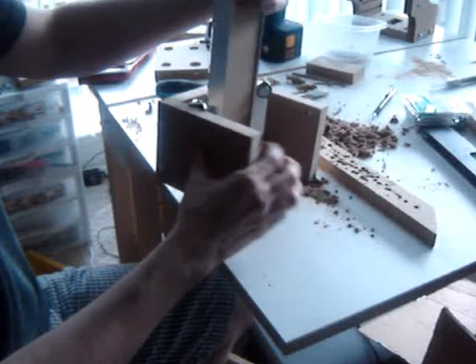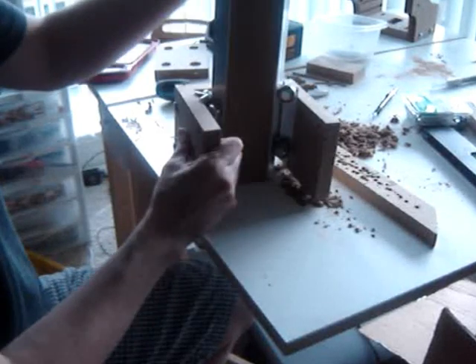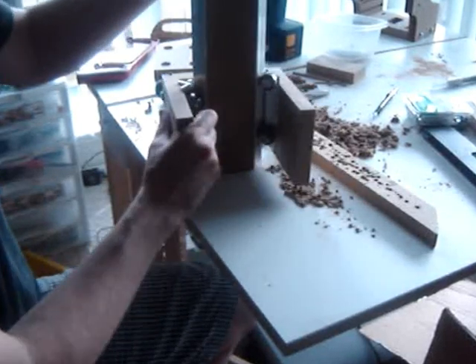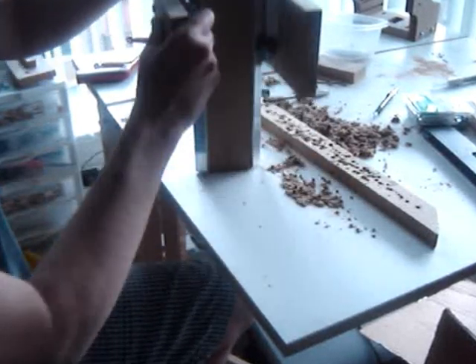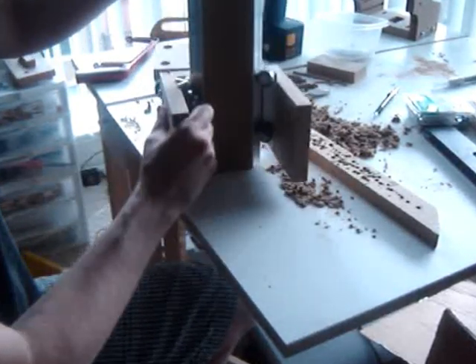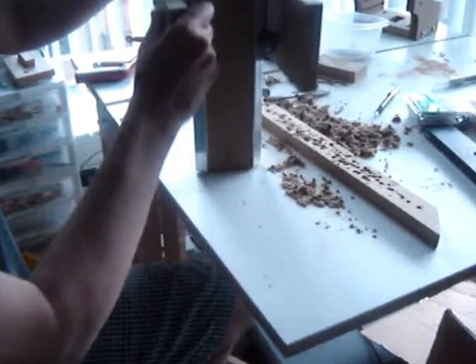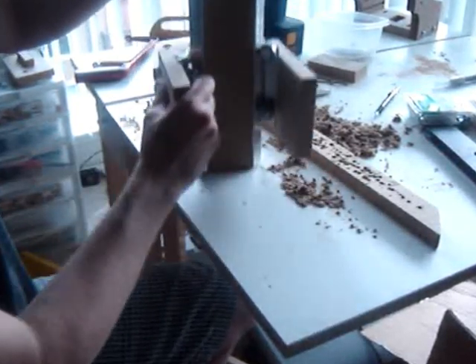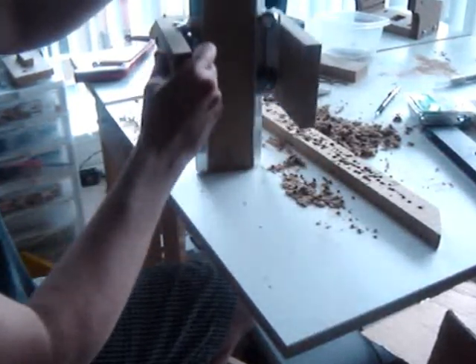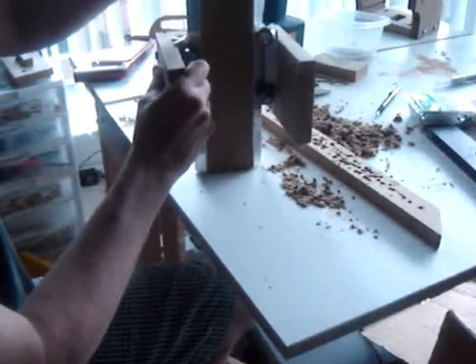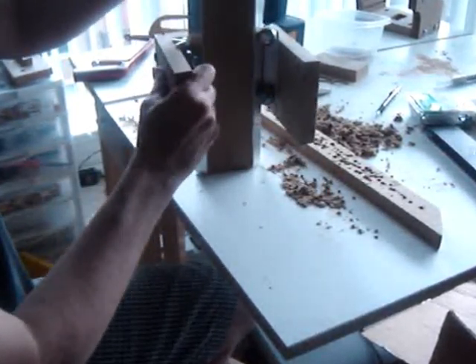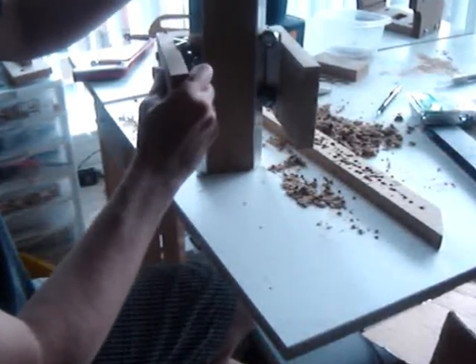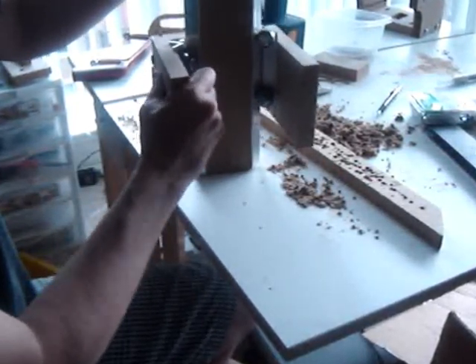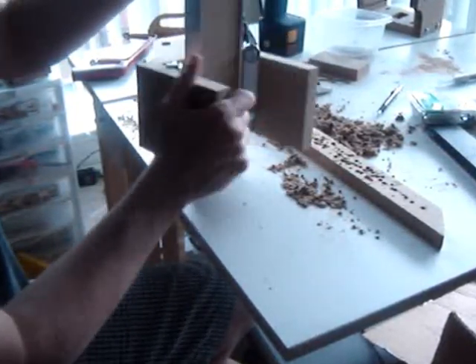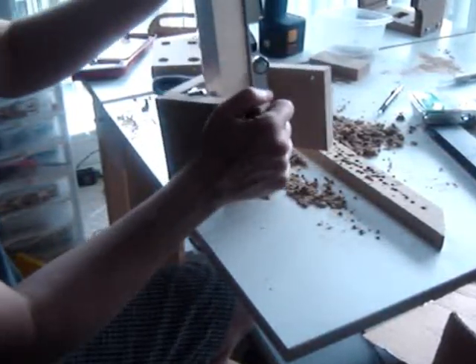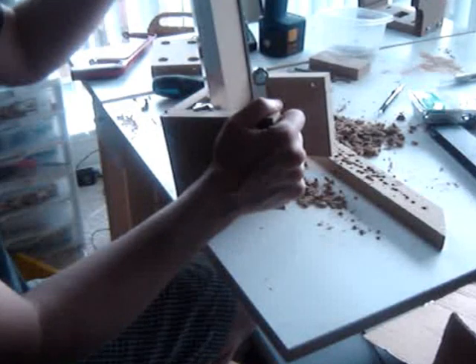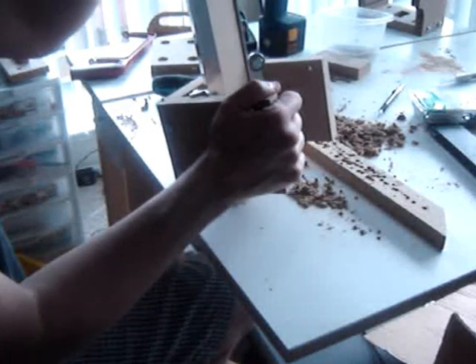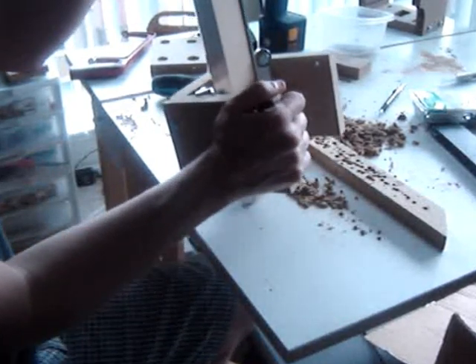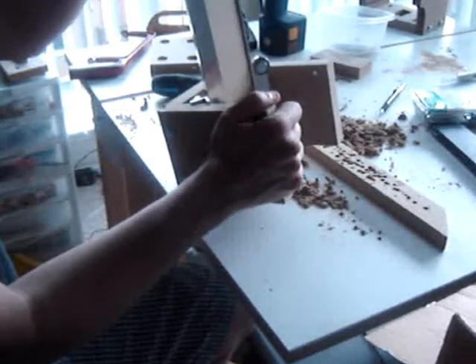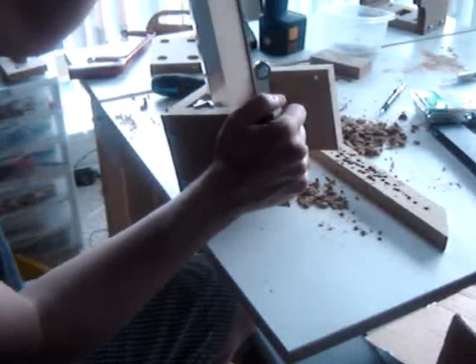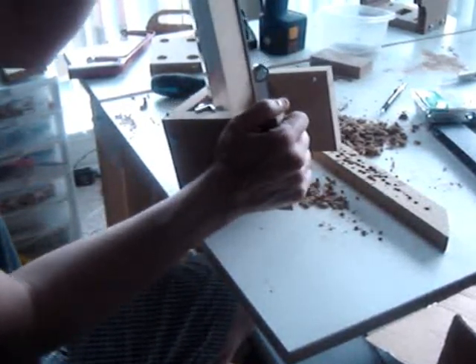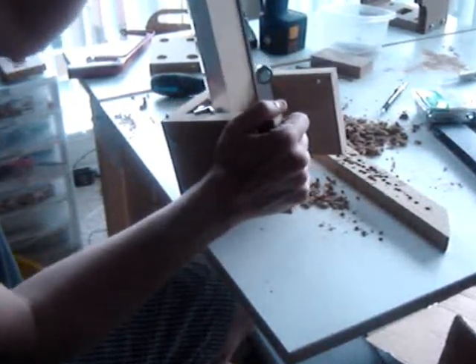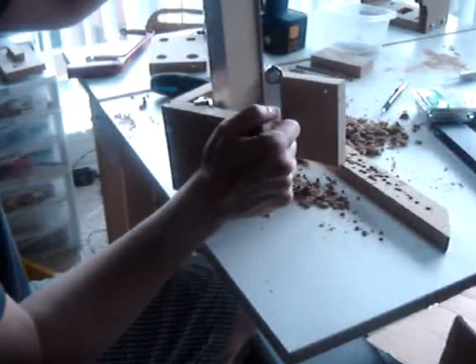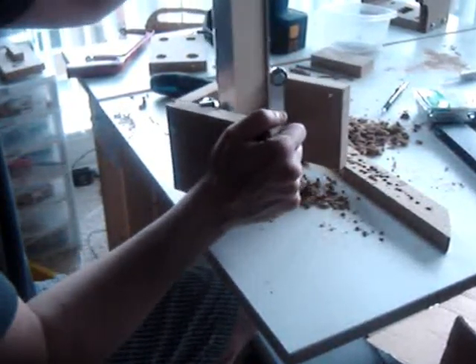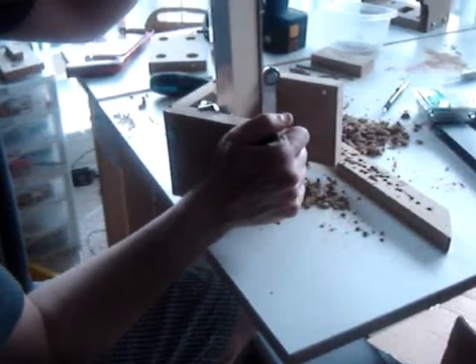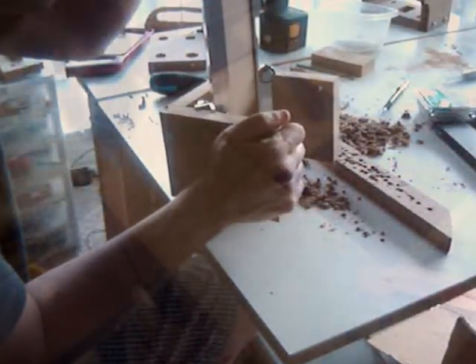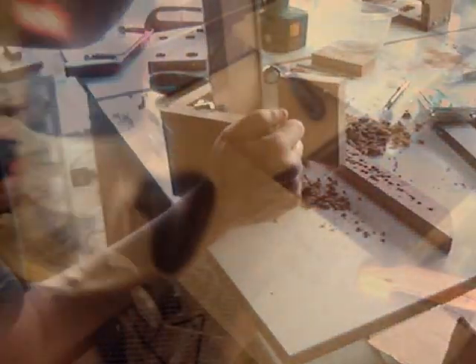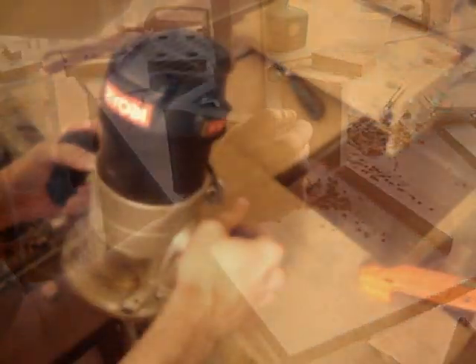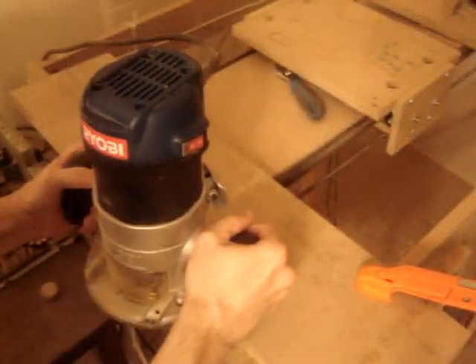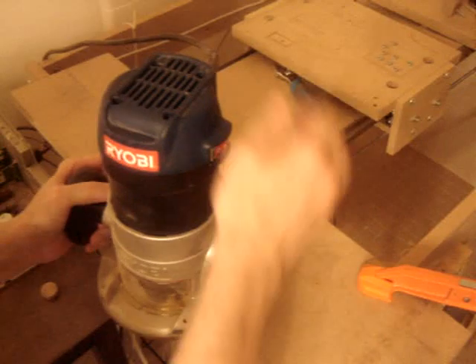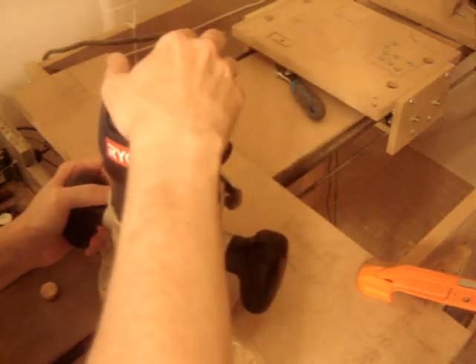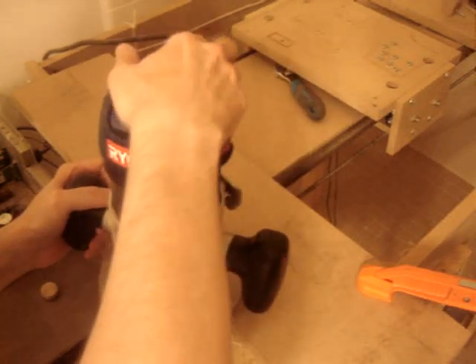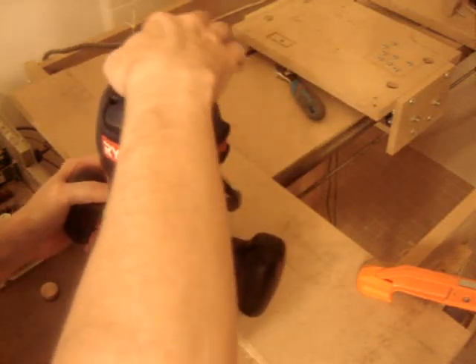The open end where my right hand is will hold the router. Slides perfectly. And it is incredibly strong. MDF is a great material to use.